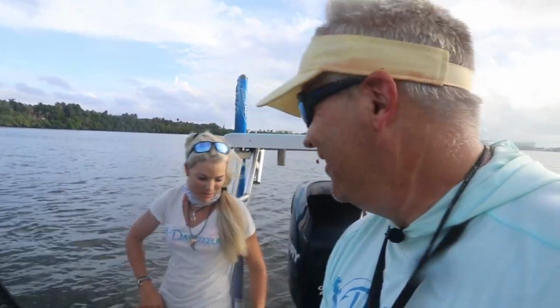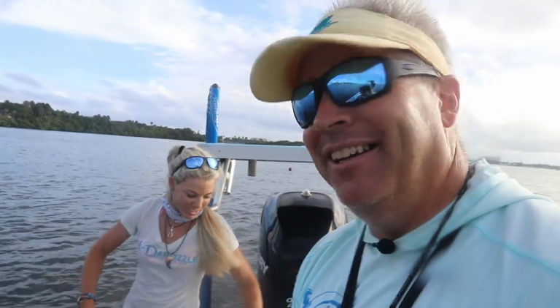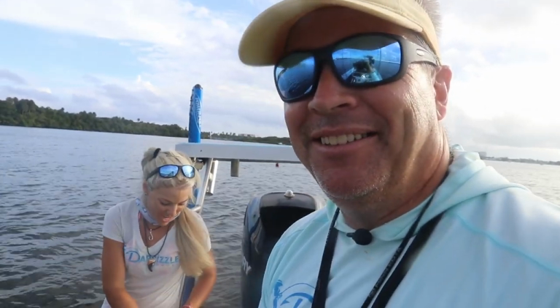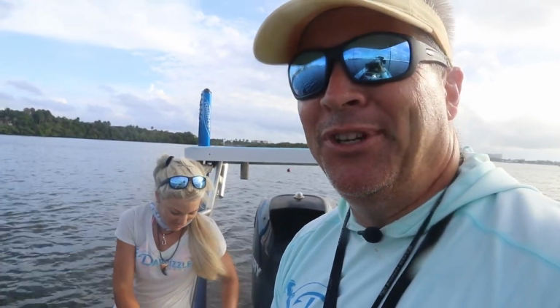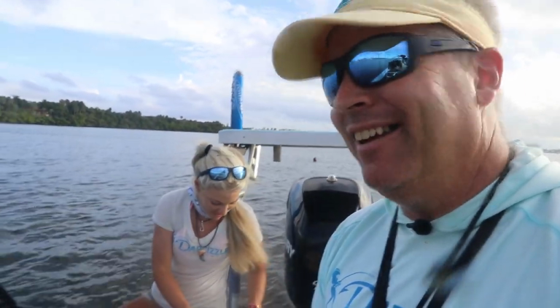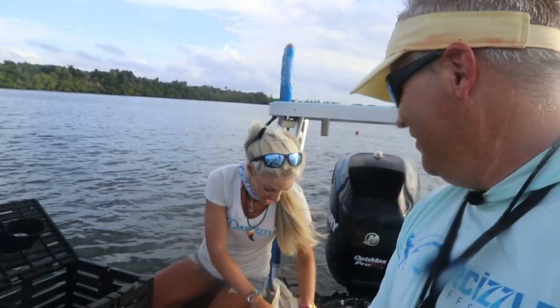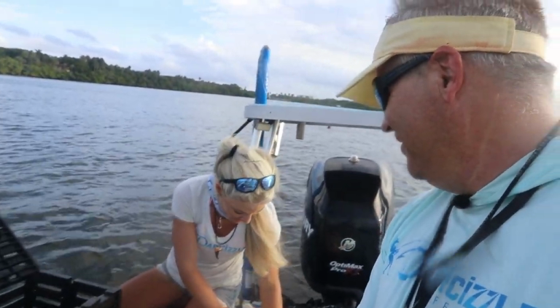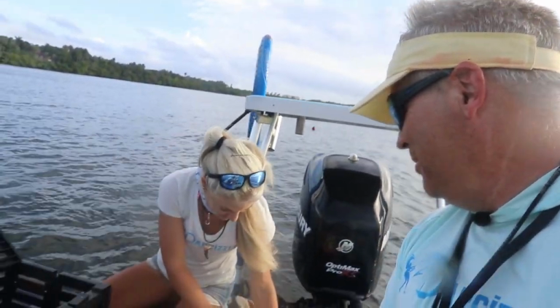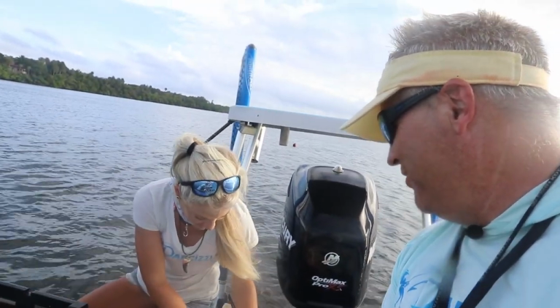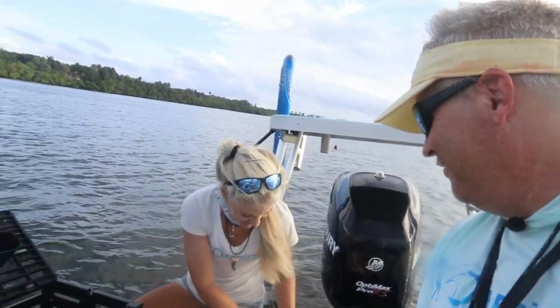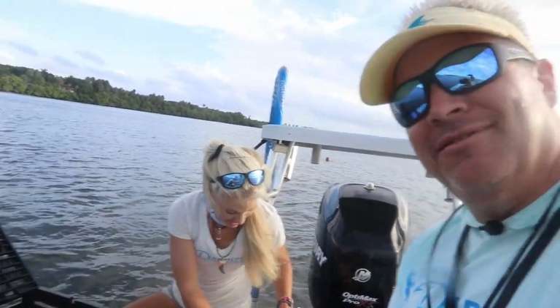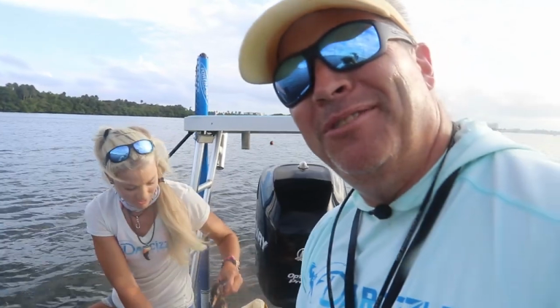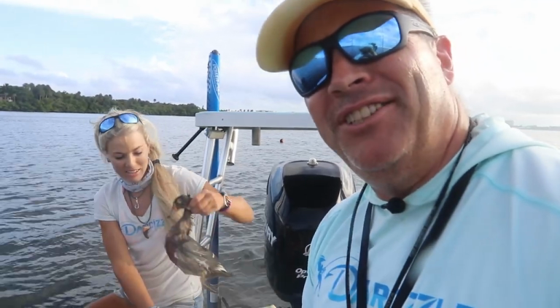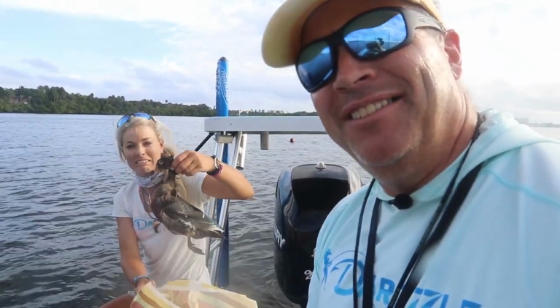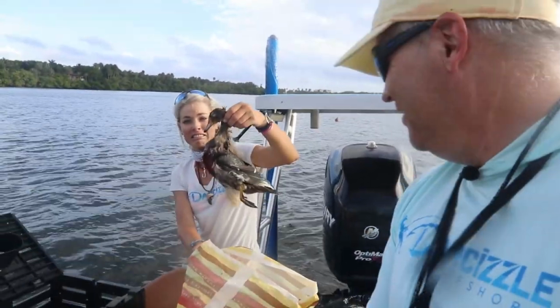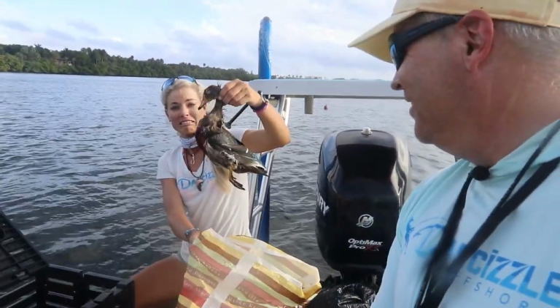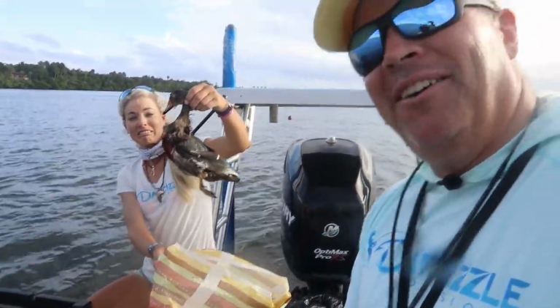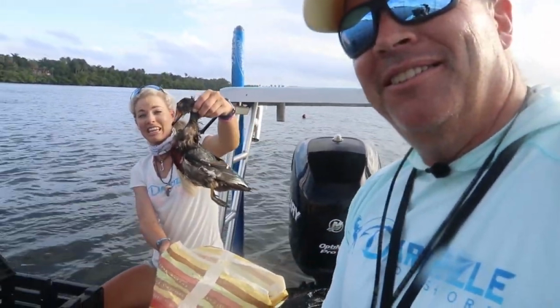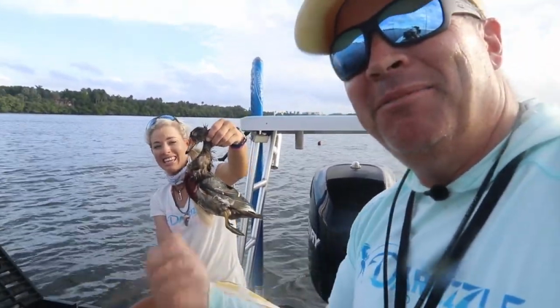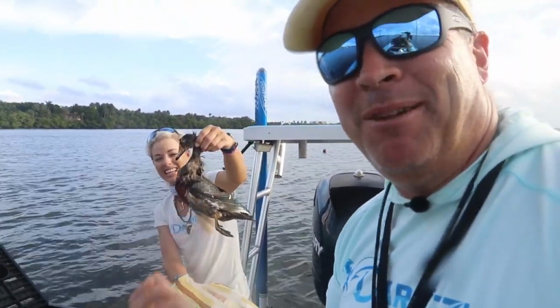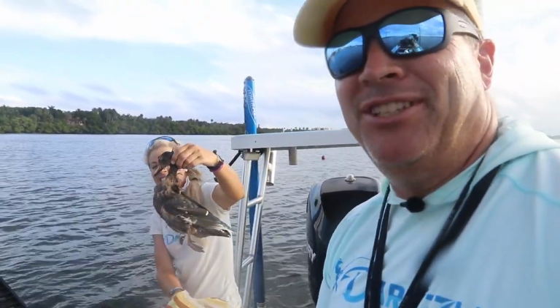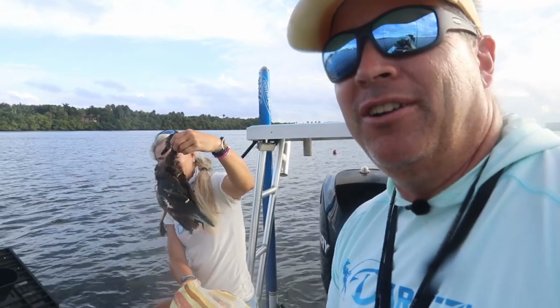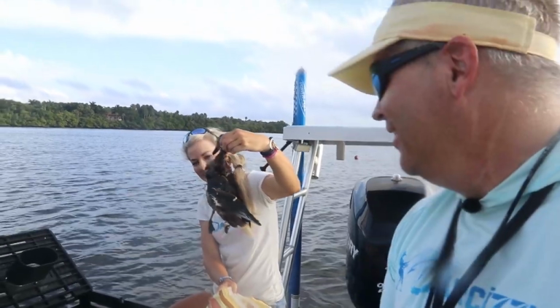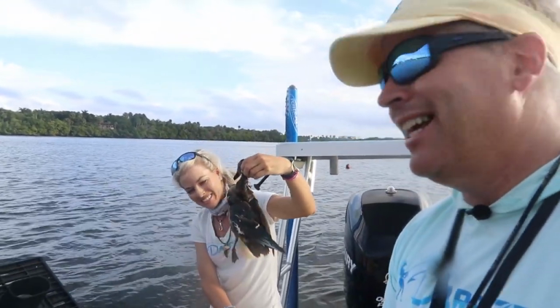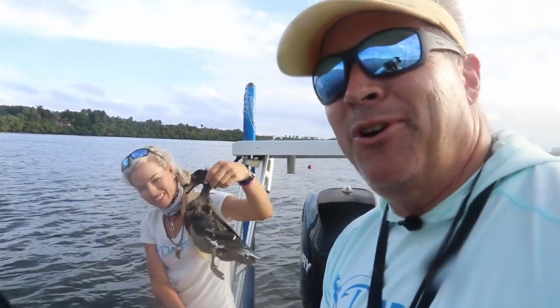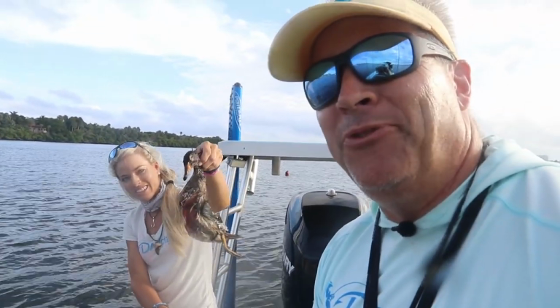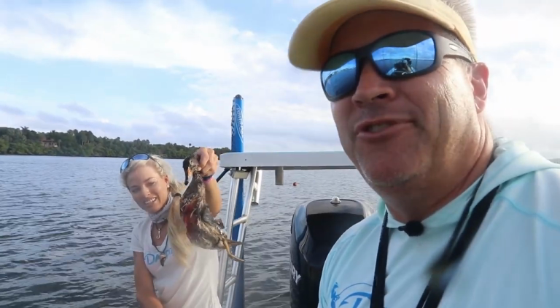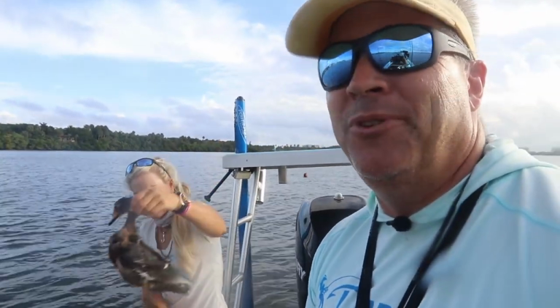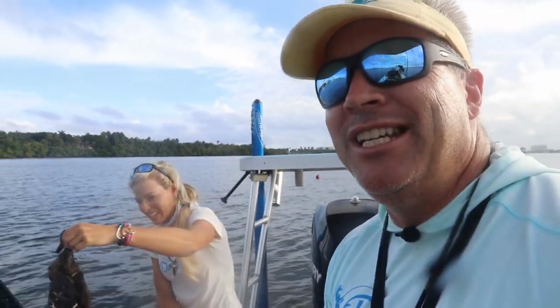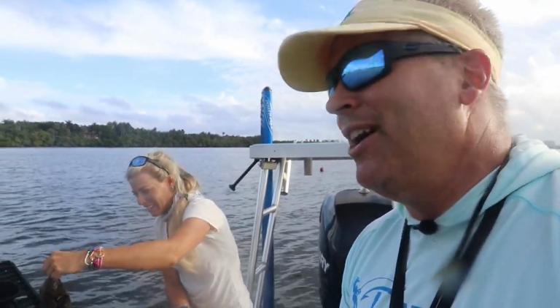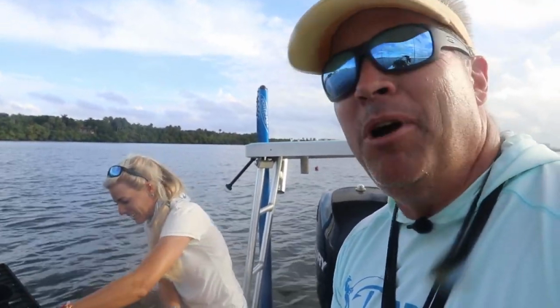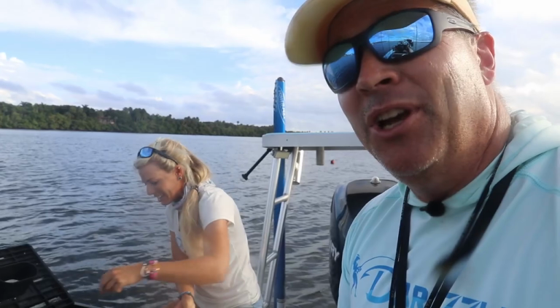Some guy at the ramp gave us this duck — he said 'I got some bird for you.' I thought he had fried chicken from Publix, which is a great bait because it has all kinds of oils in it. You wouldn't believe the chum slick that a thing of fried chicken from Publix leaves off. But we also have a duck in there.